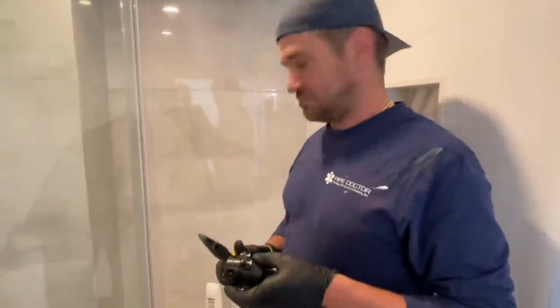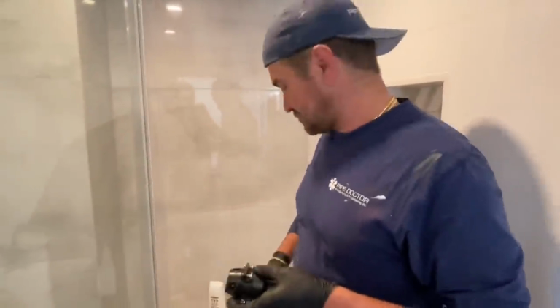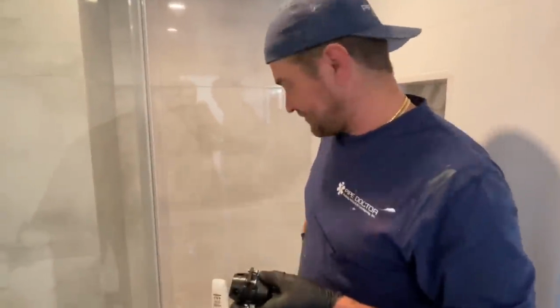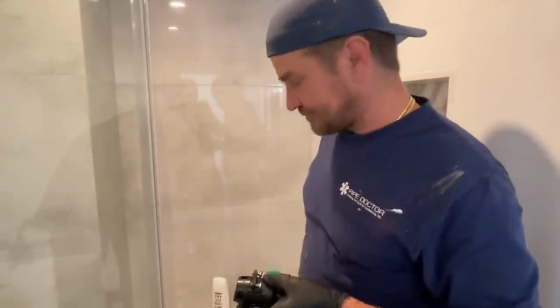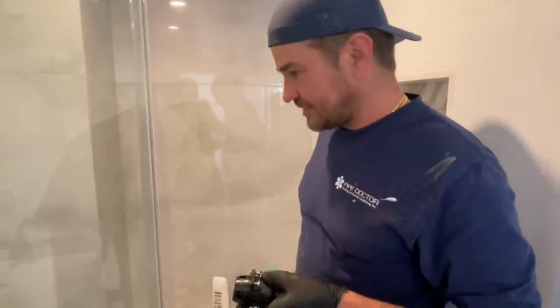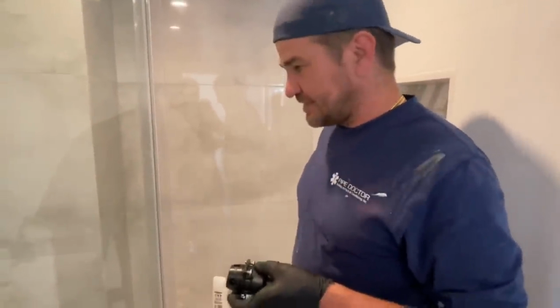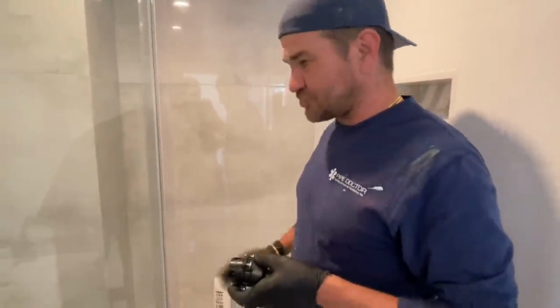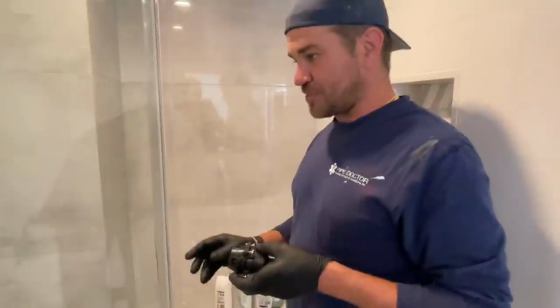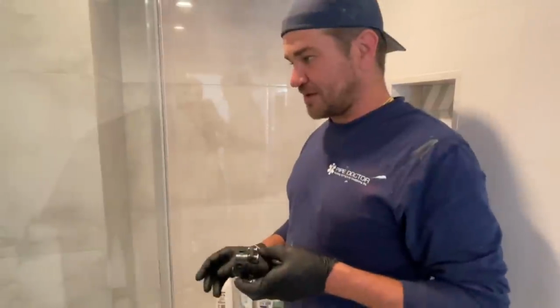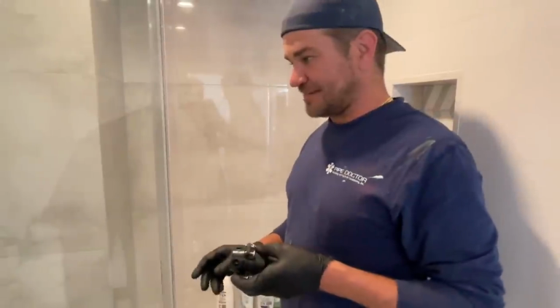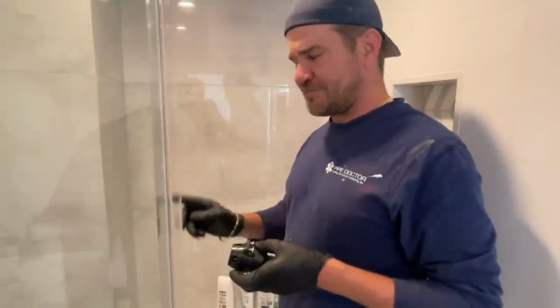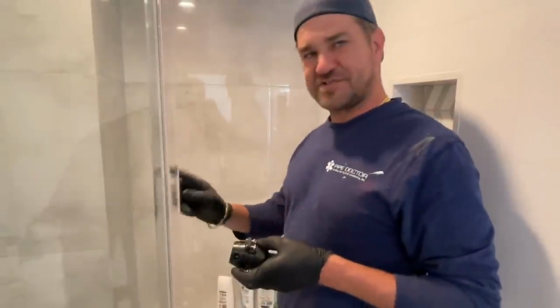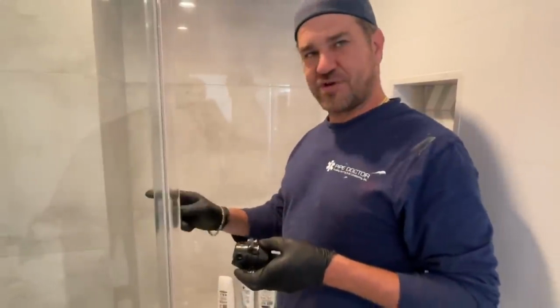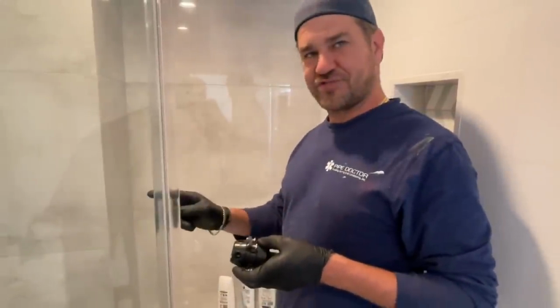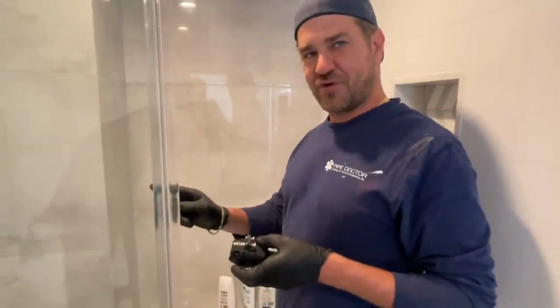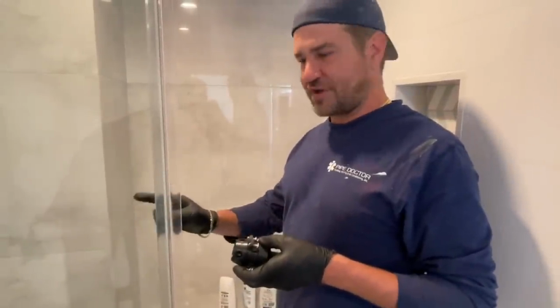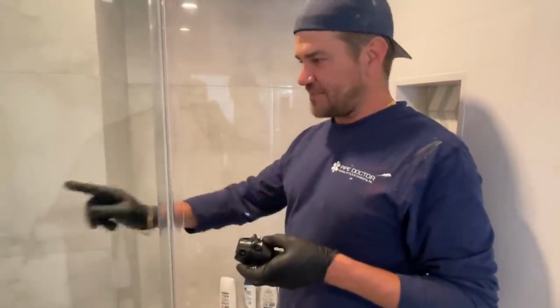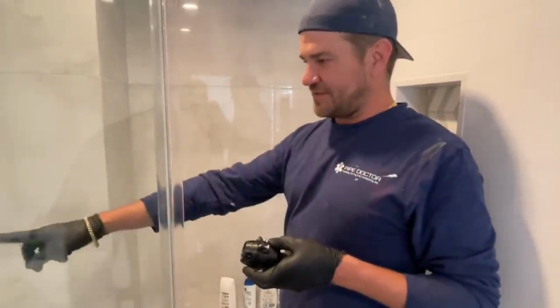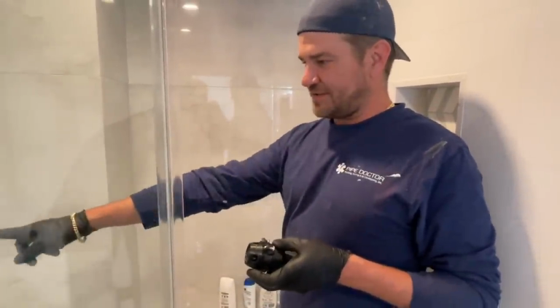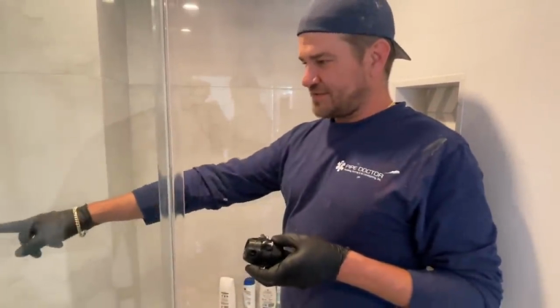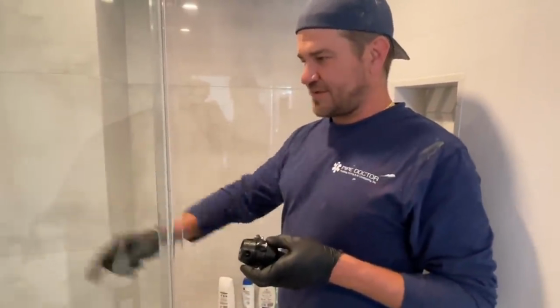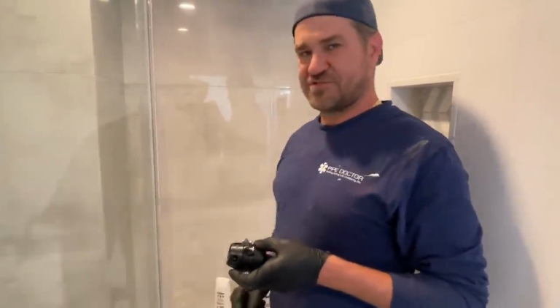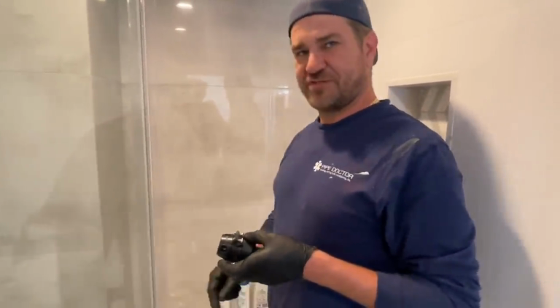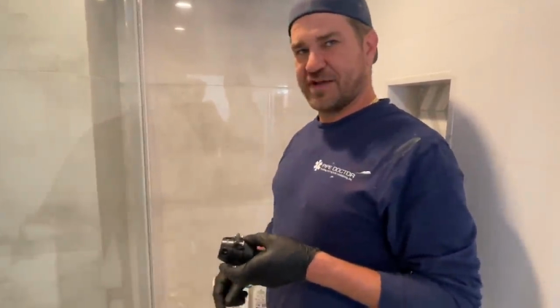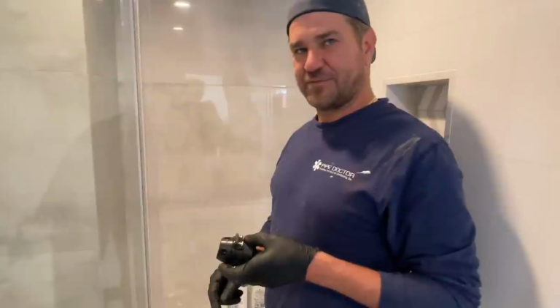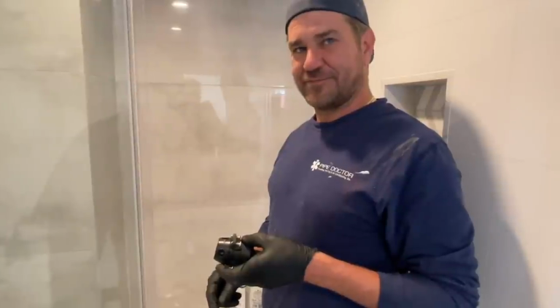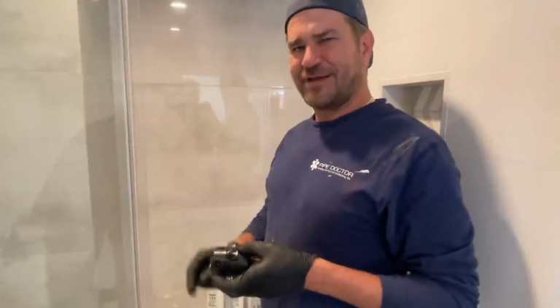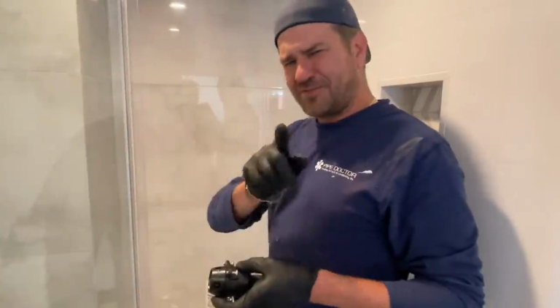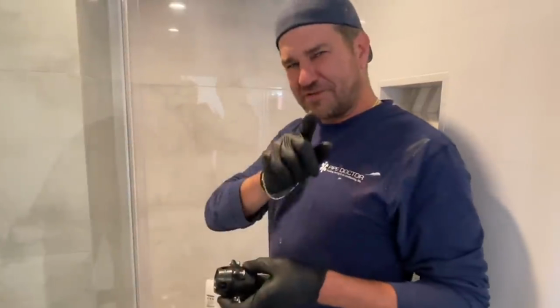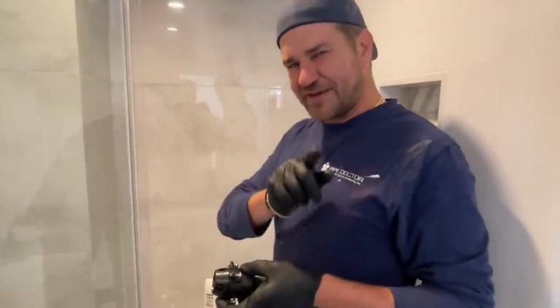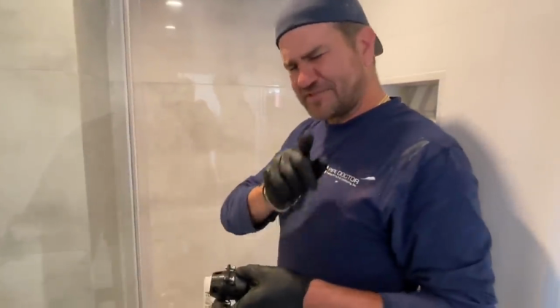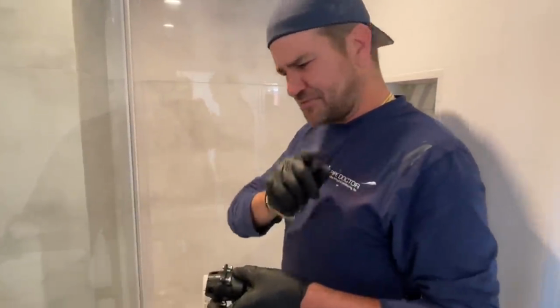We'll turn the water back on. The Kohler rep on the phone never answered the question about the position of the valves. We'll figure it out. Stay tuned.